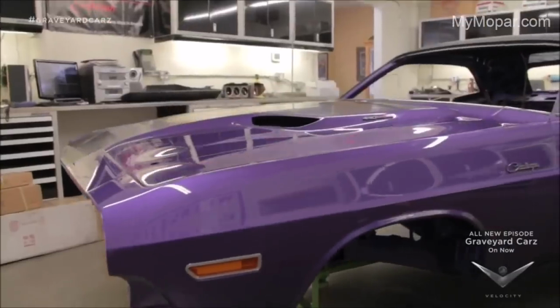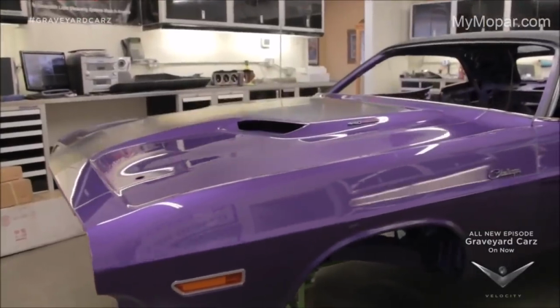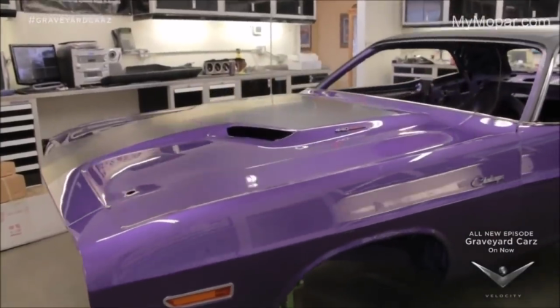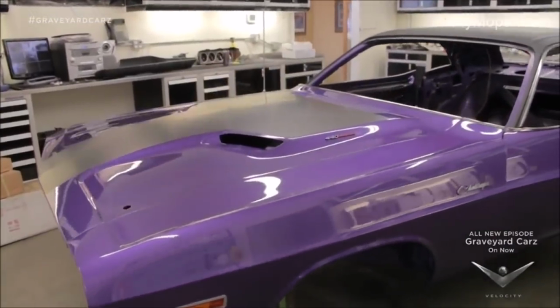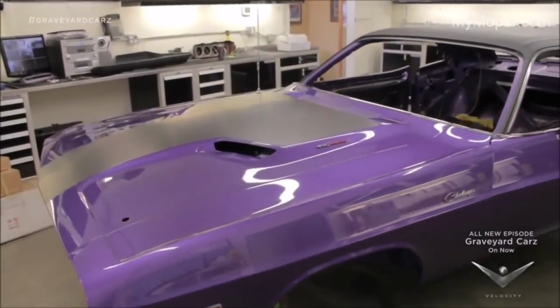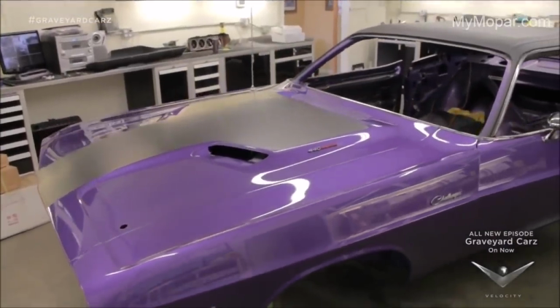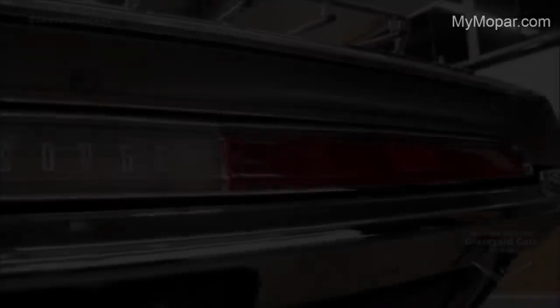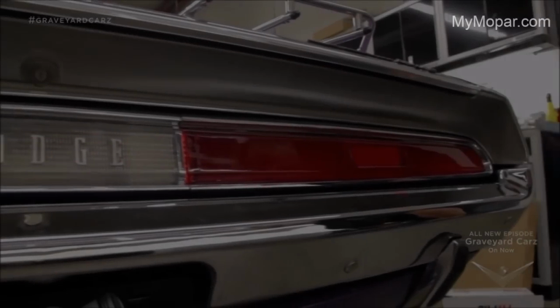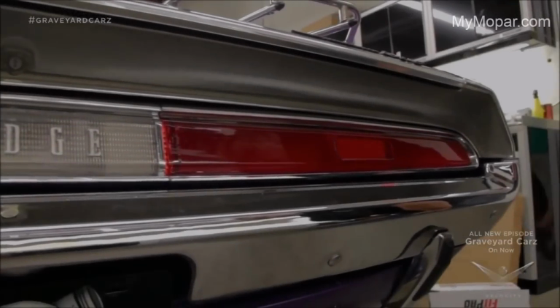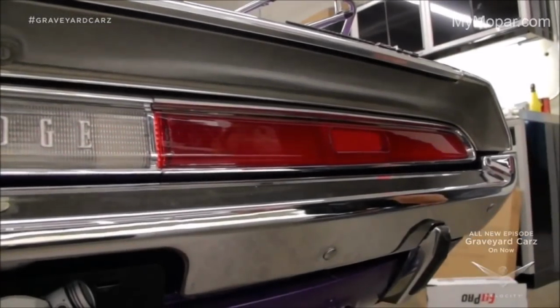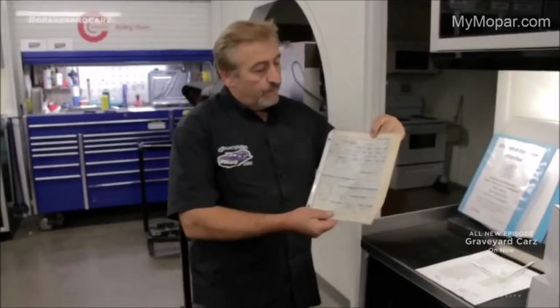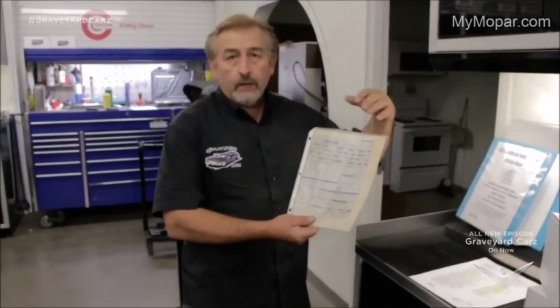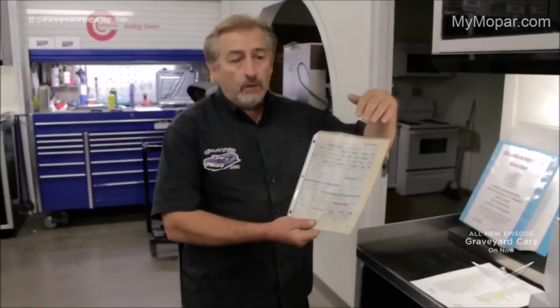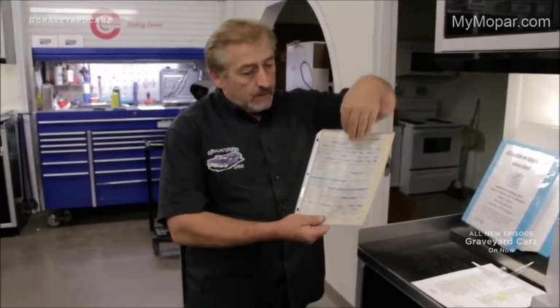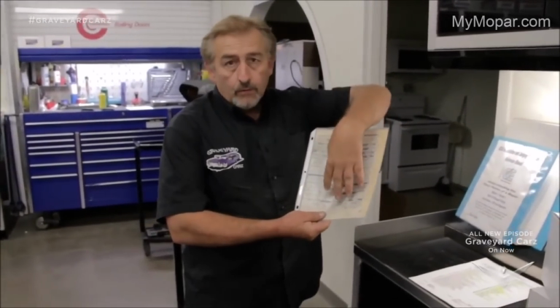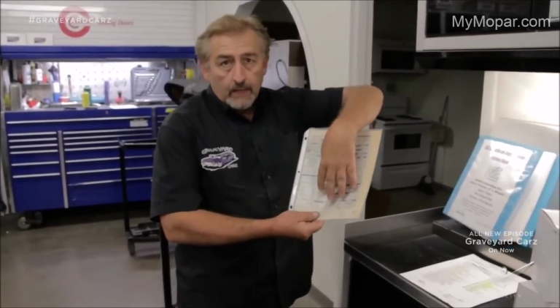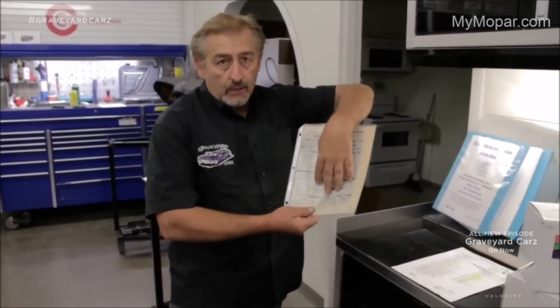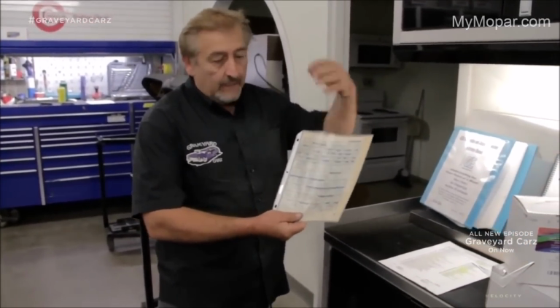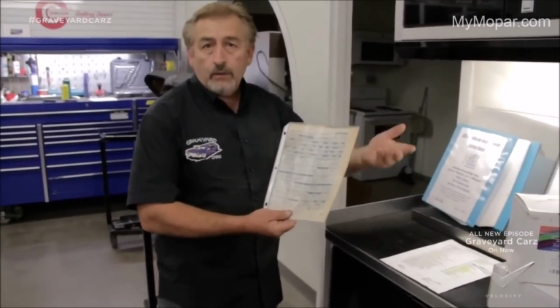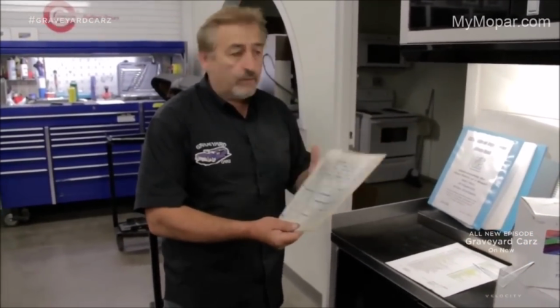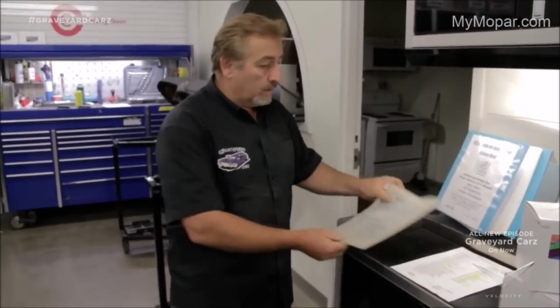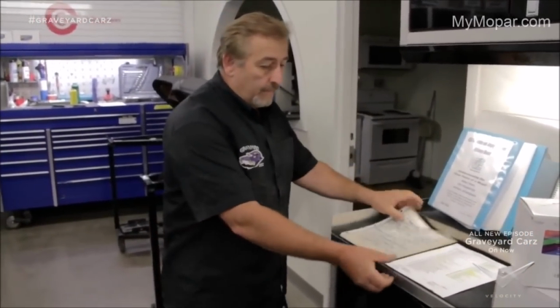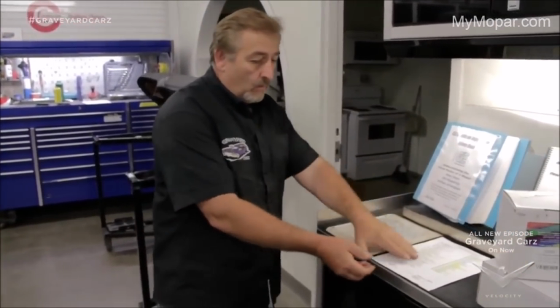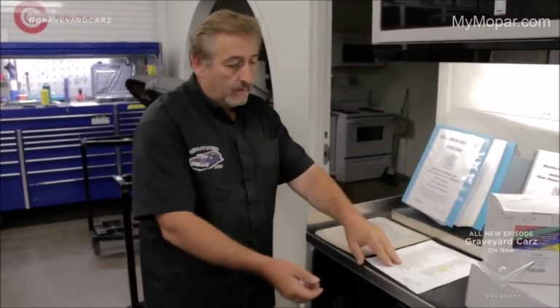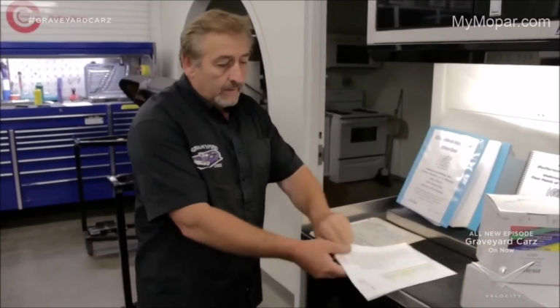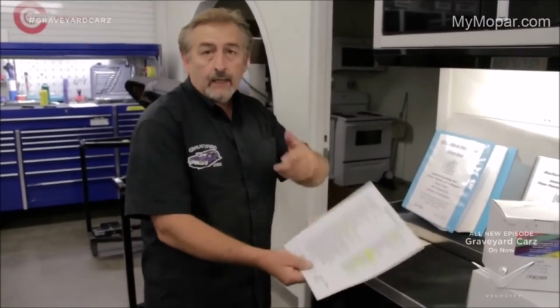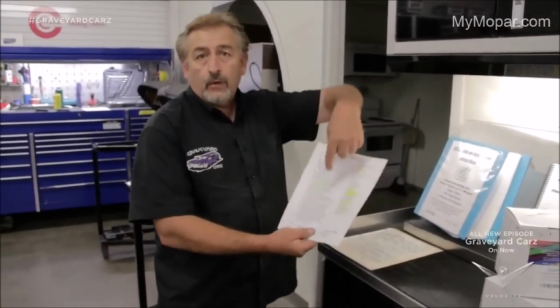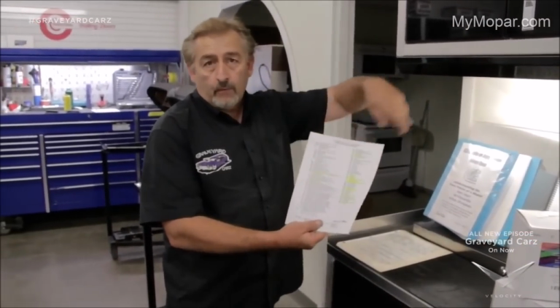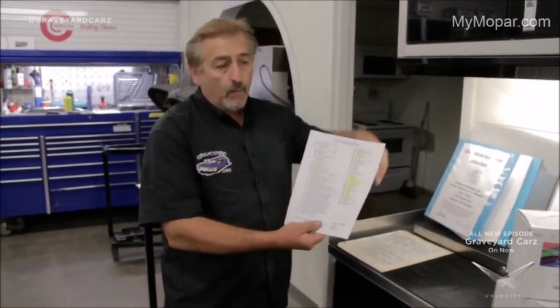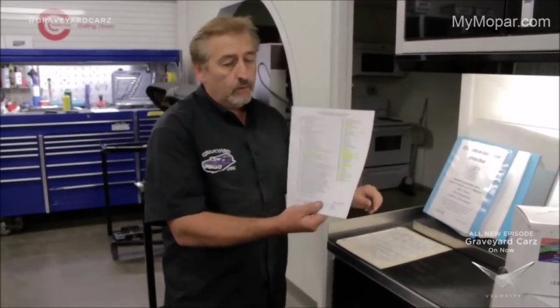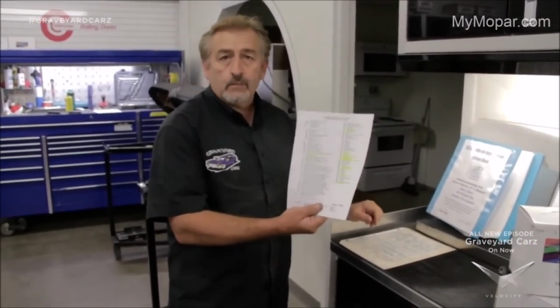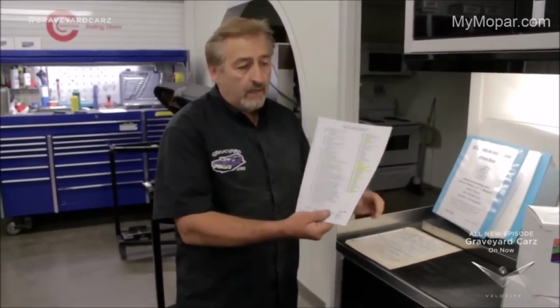This time on Graveyard Cars. When you're looking at your car, if it's one that you already own, decode your broadcast sheet. If you can't do it yourself, go online. If you can't do it online, get a guy like Richard Krass over at my Mopar — he'll do it for a small fee.